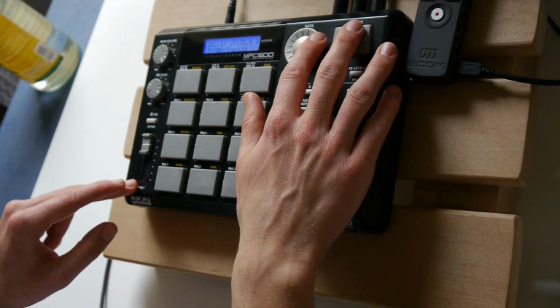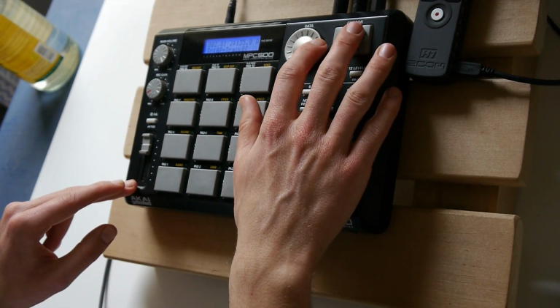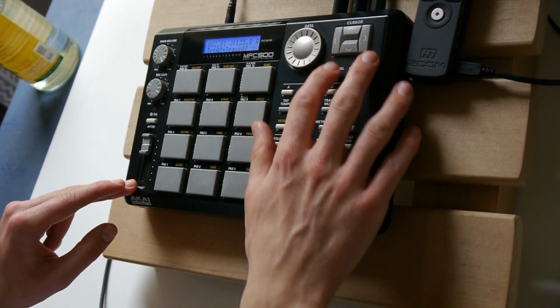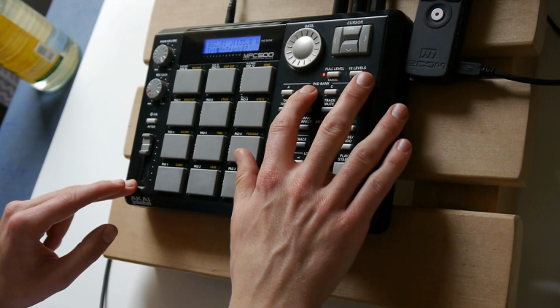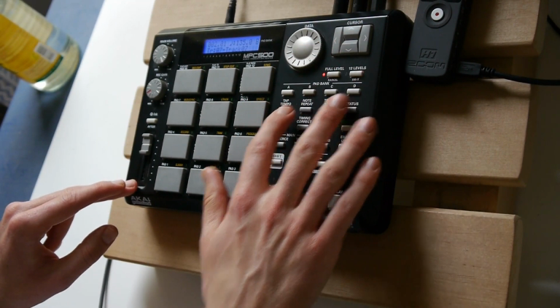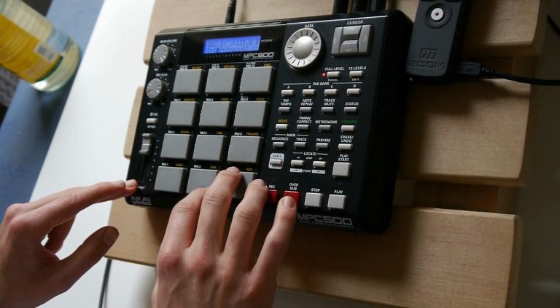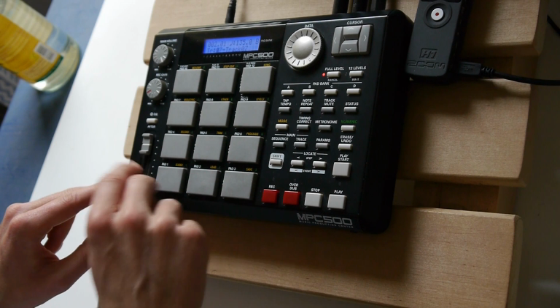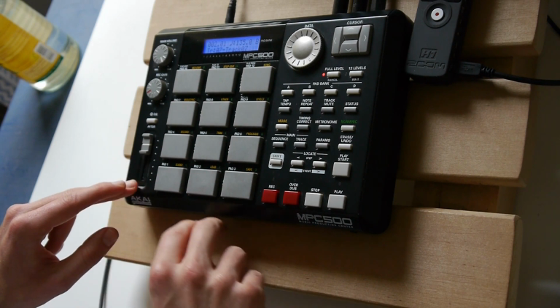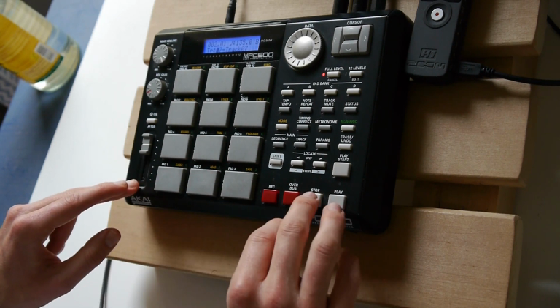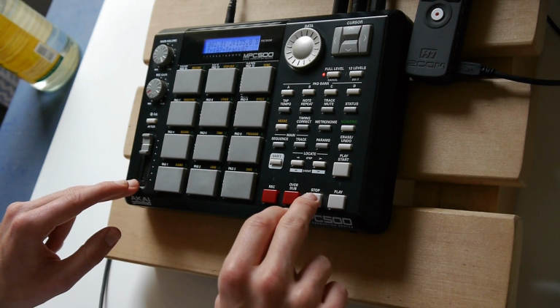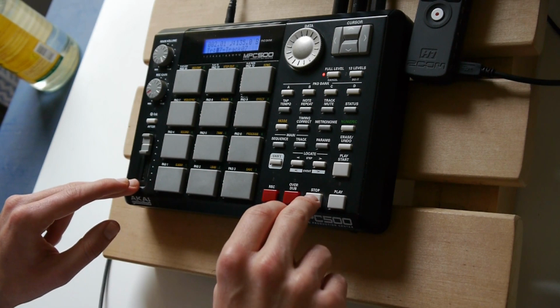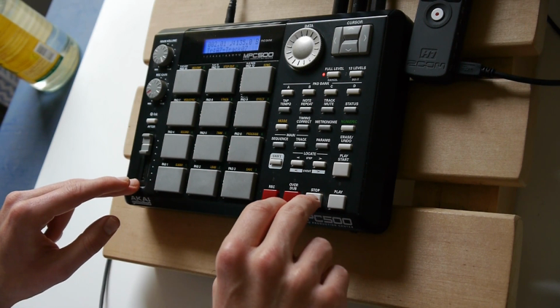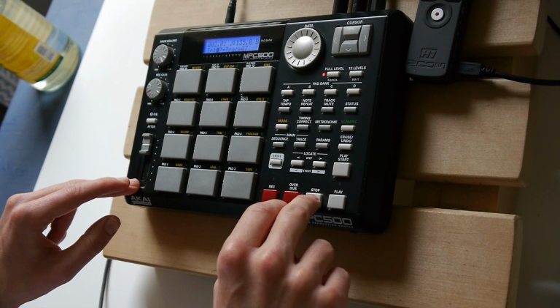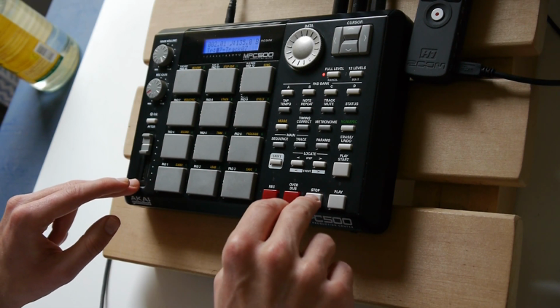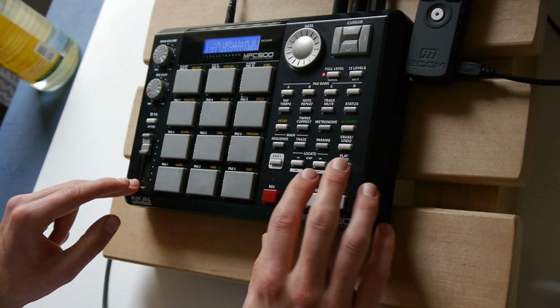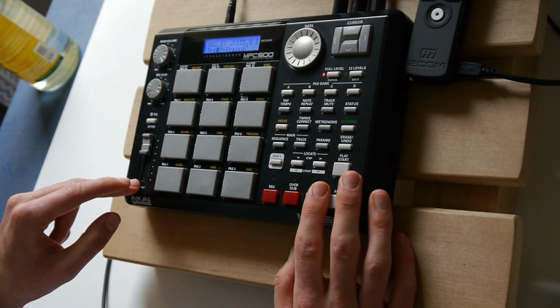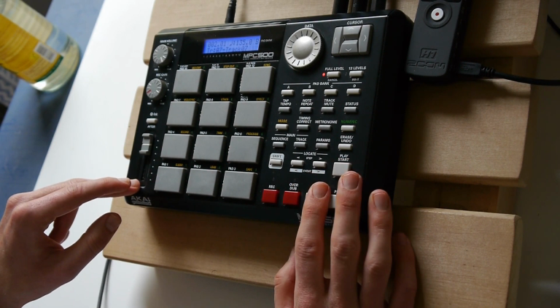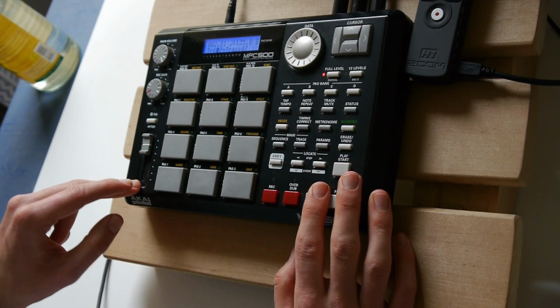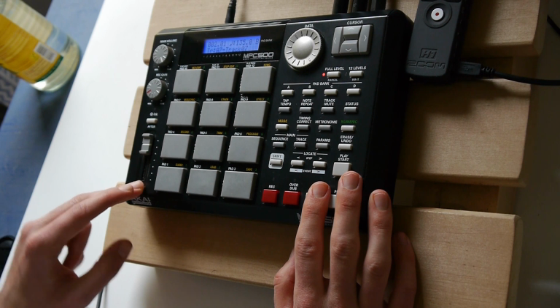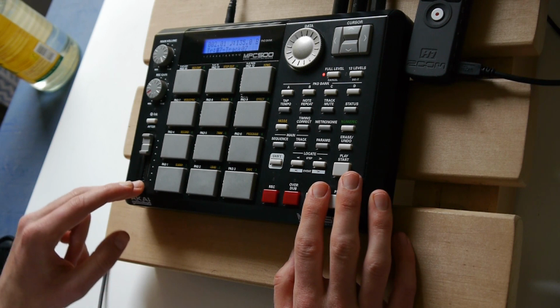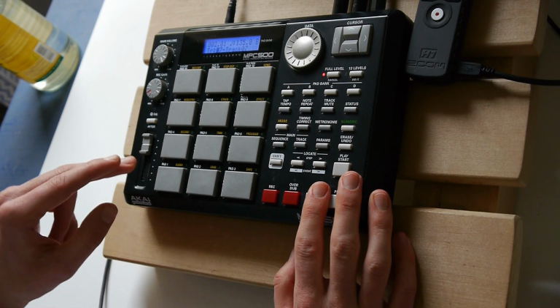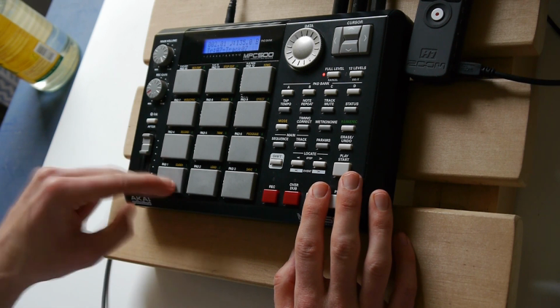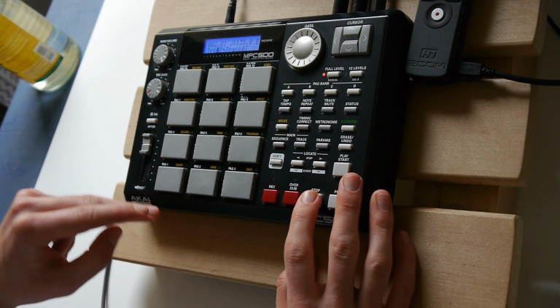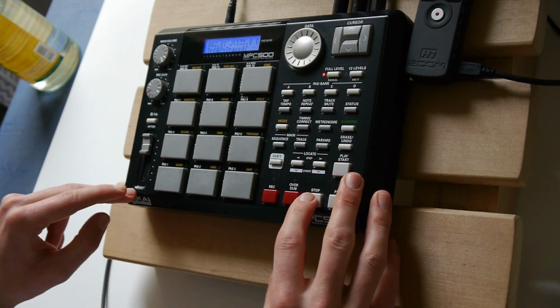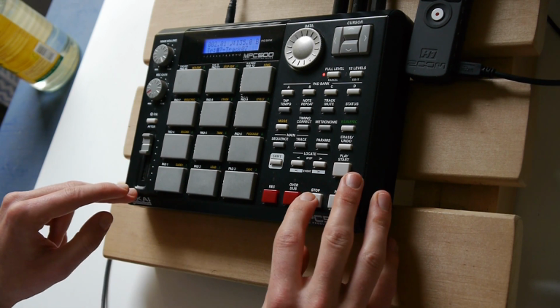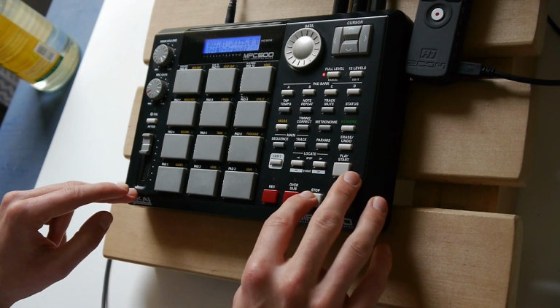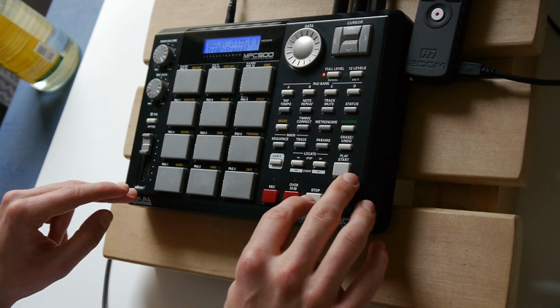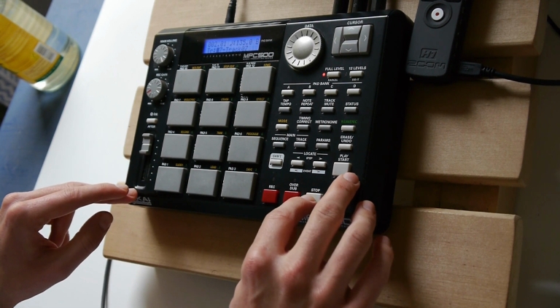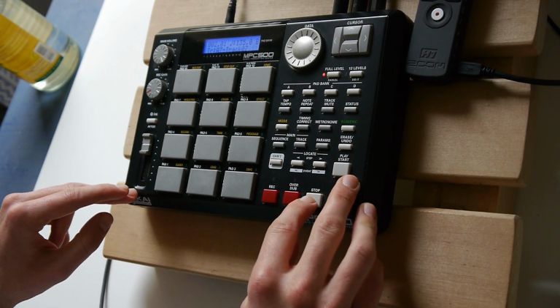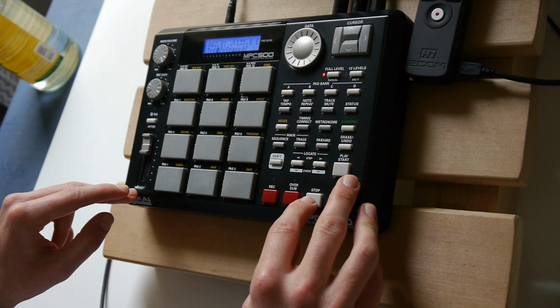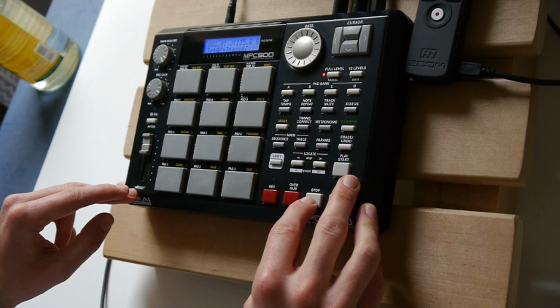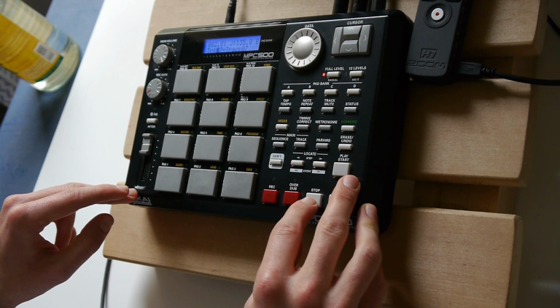Now let's move on. Track seven, bank B. This is like Lord of the Rings, you know what I mean — like this horn. But it's pretty epic.